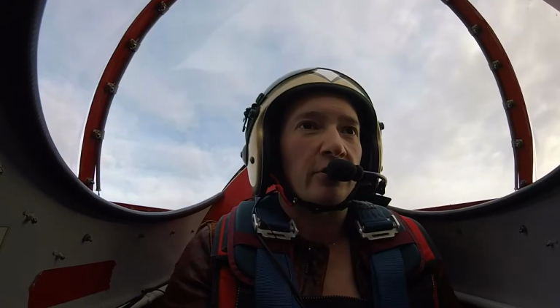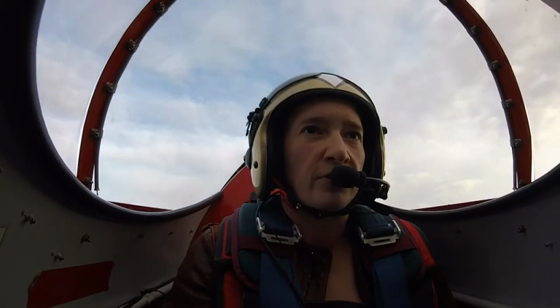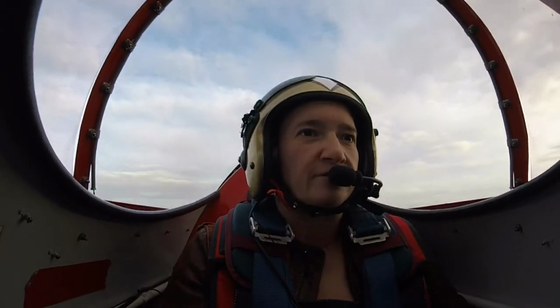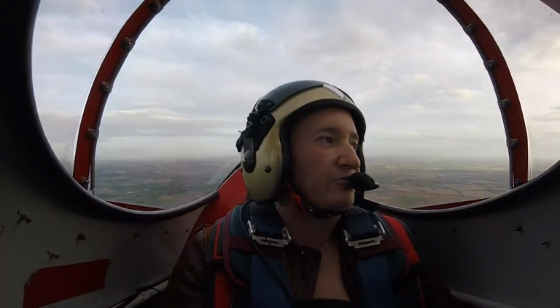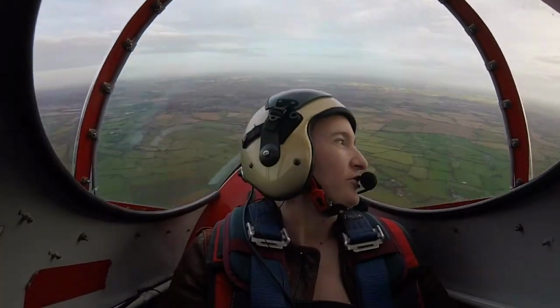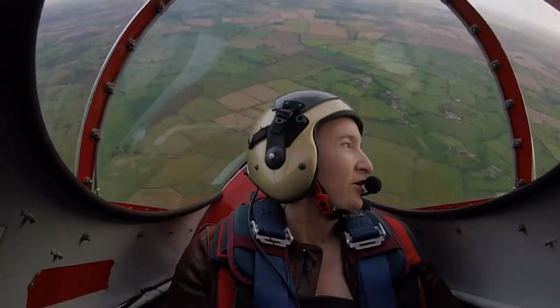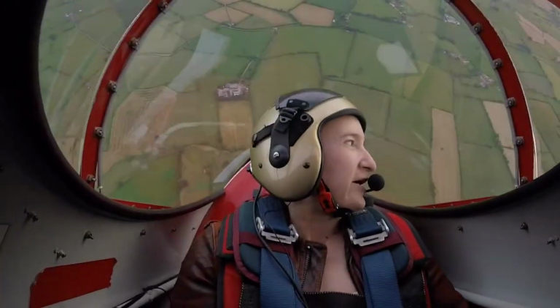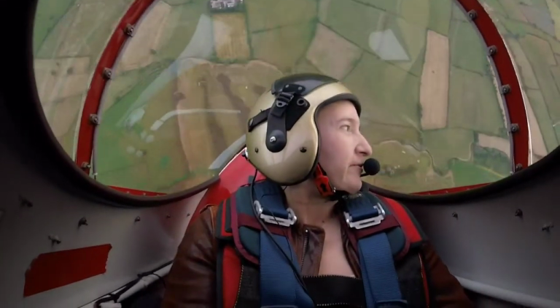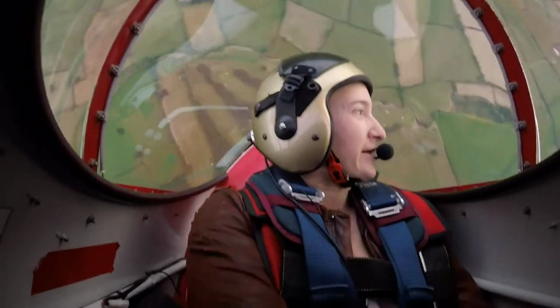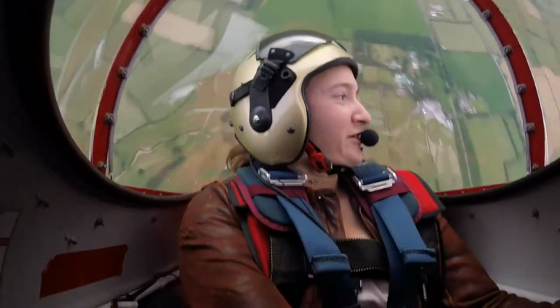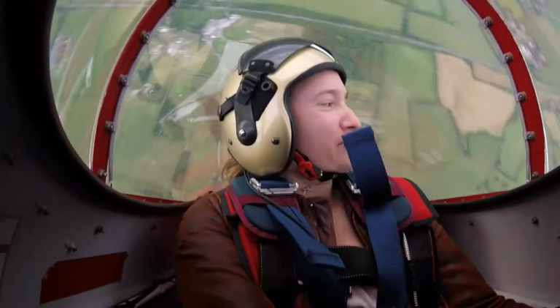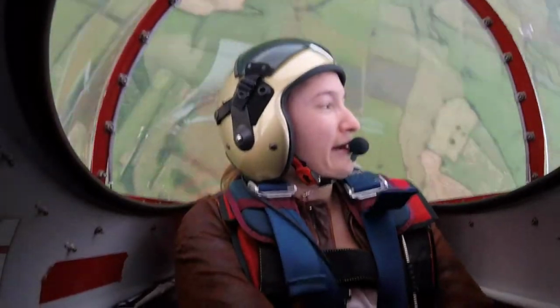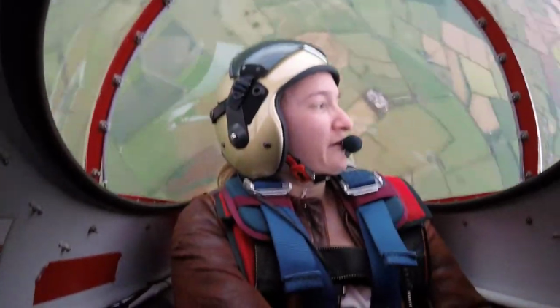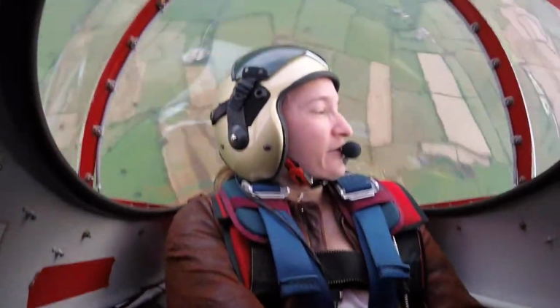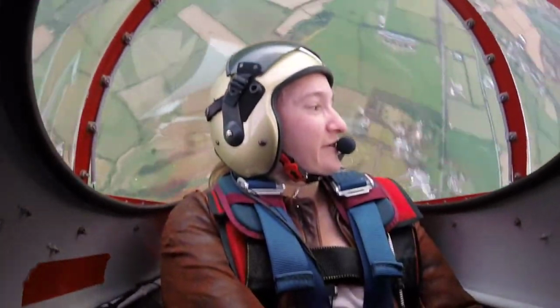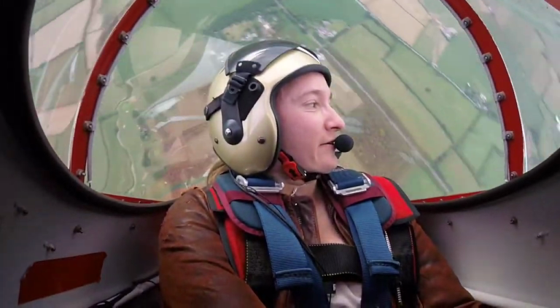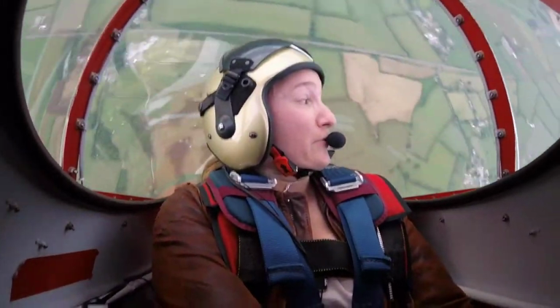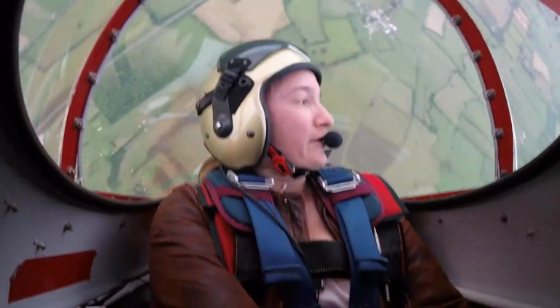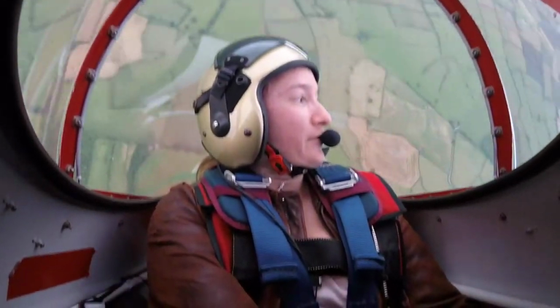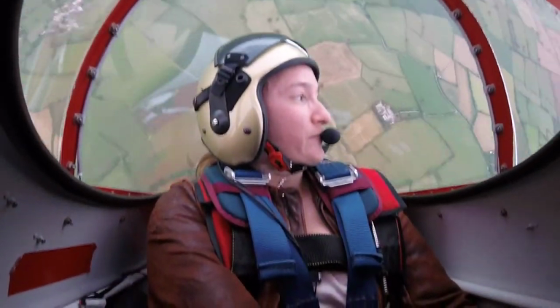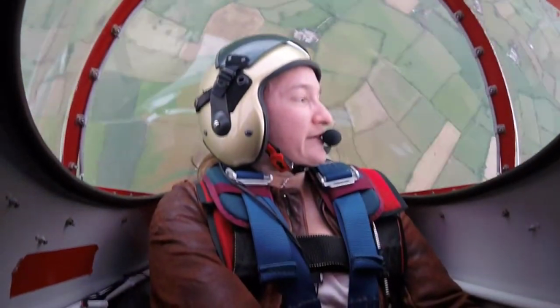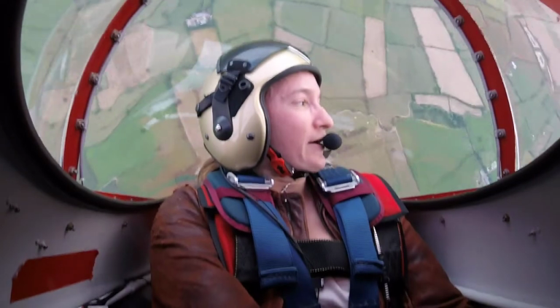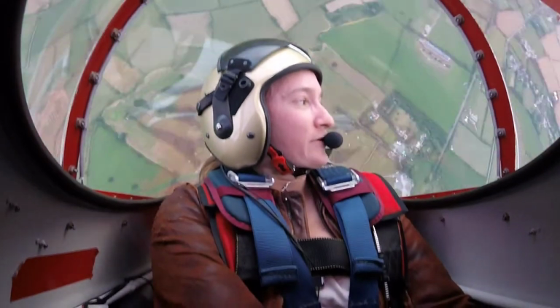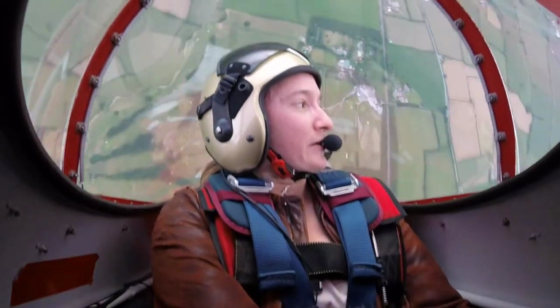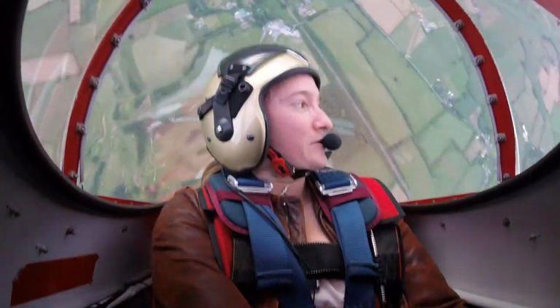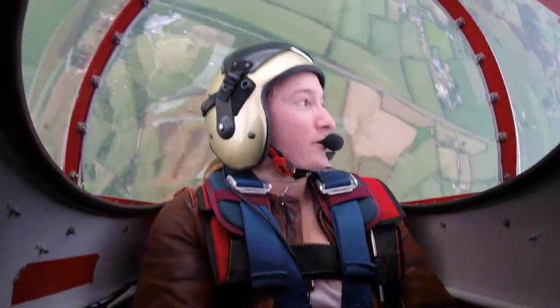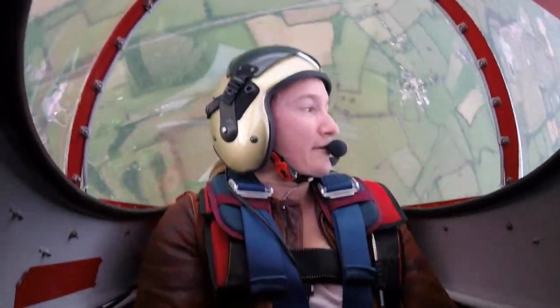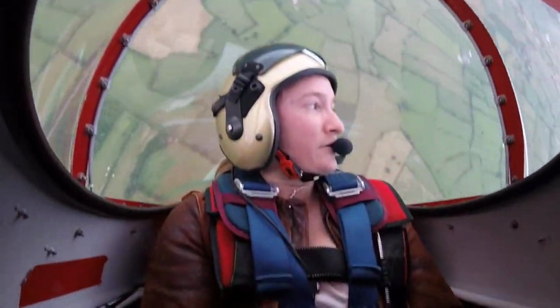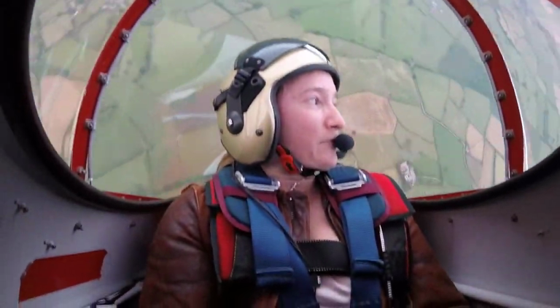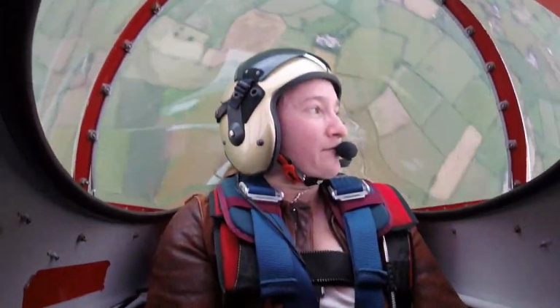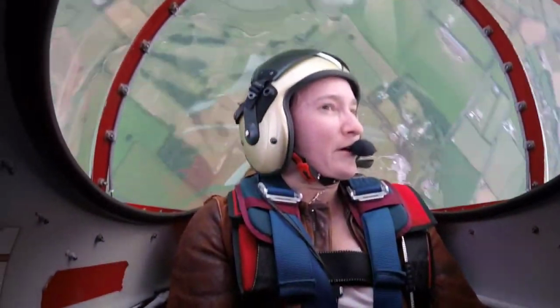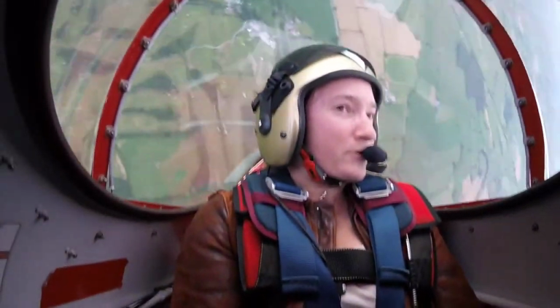All the way up, and we're rolling left, rolling left, the horizon going round and round — we're going round and round the horizon. We stop going upward, I'm neutralising the roll.